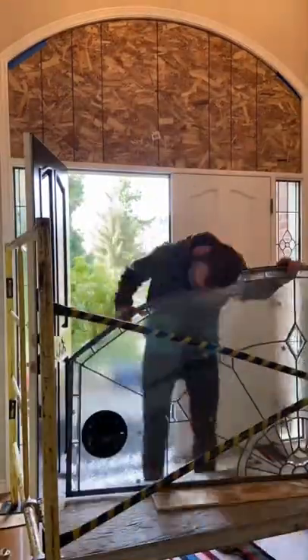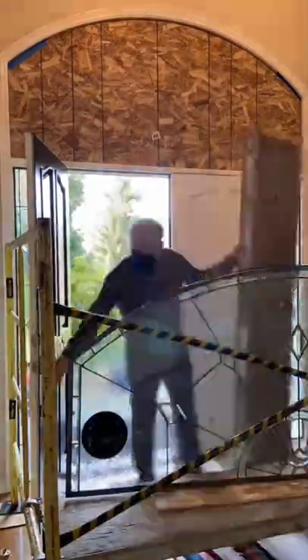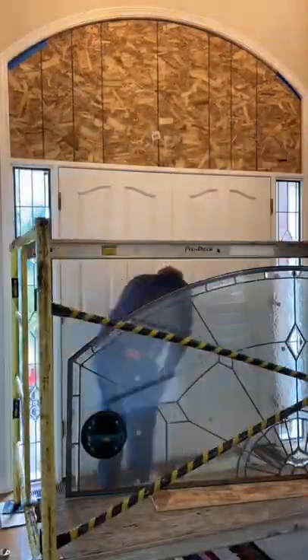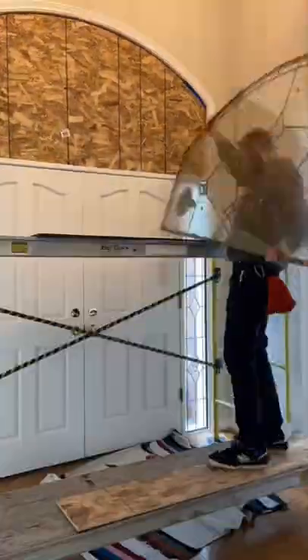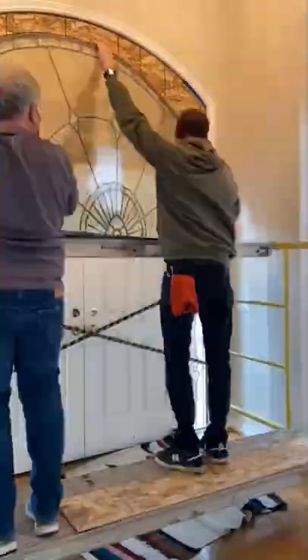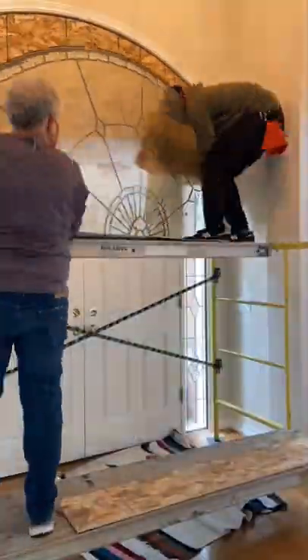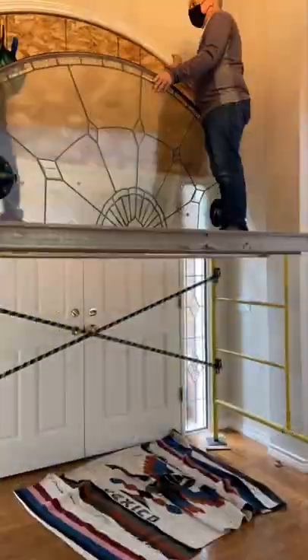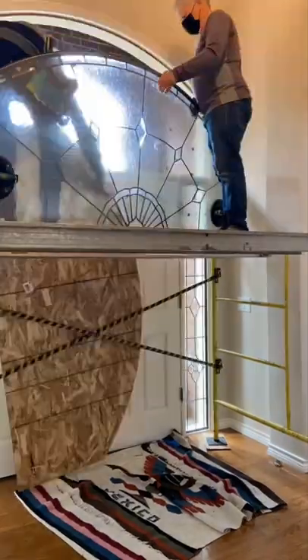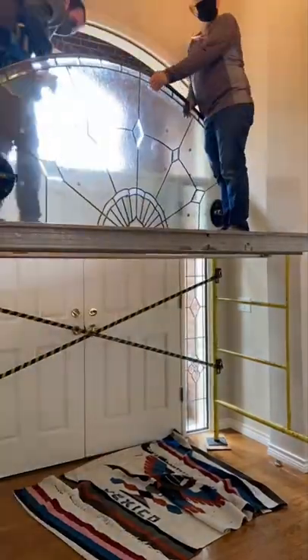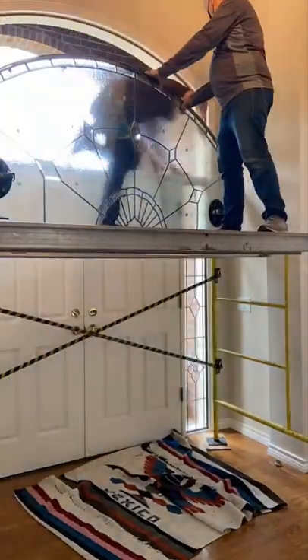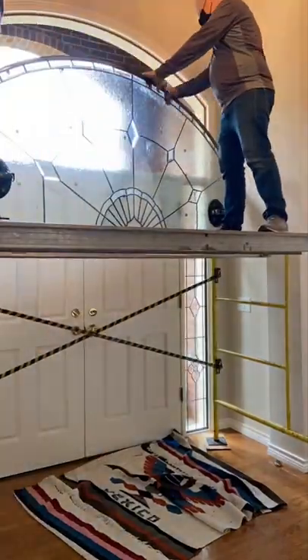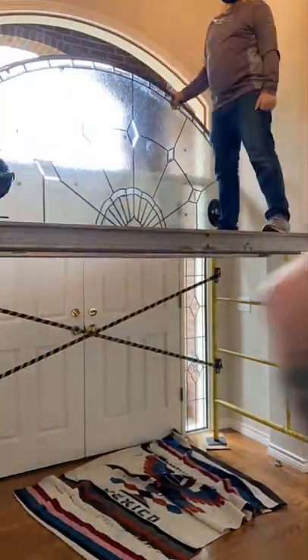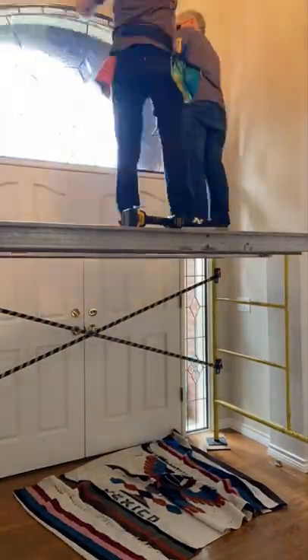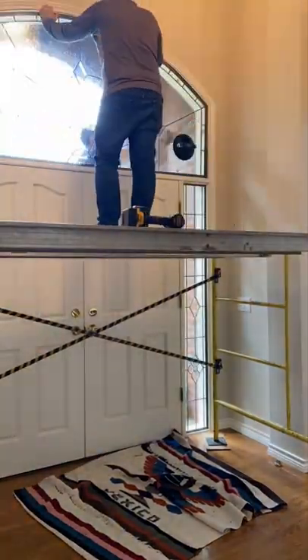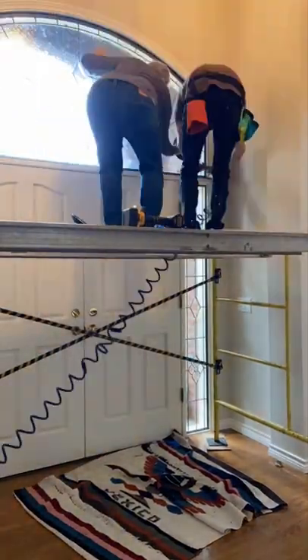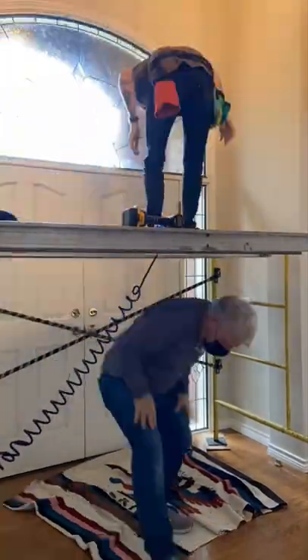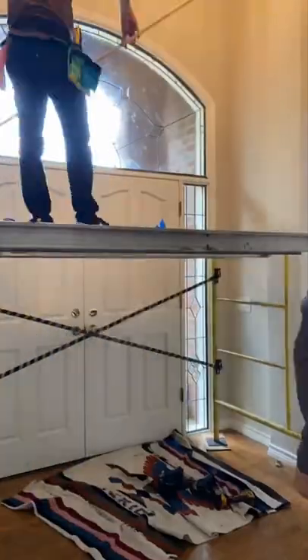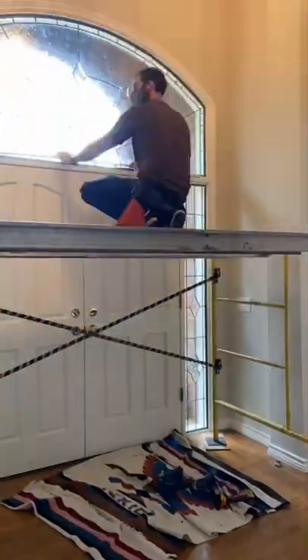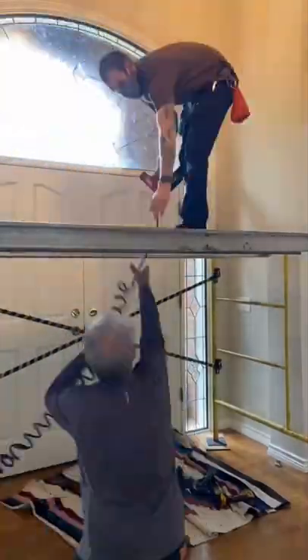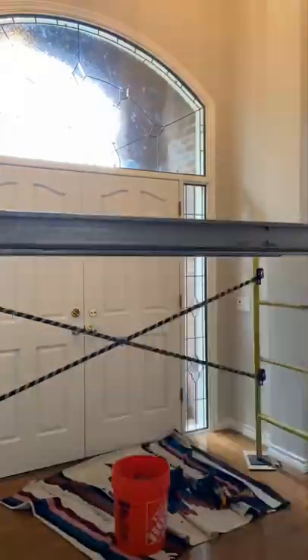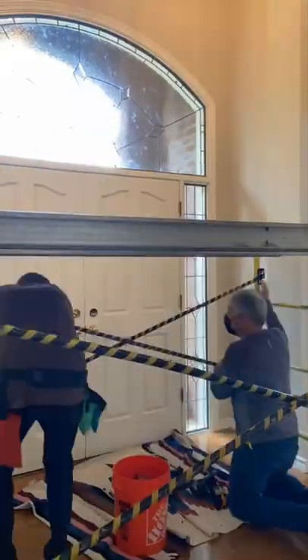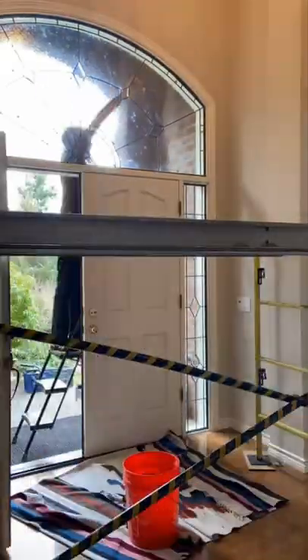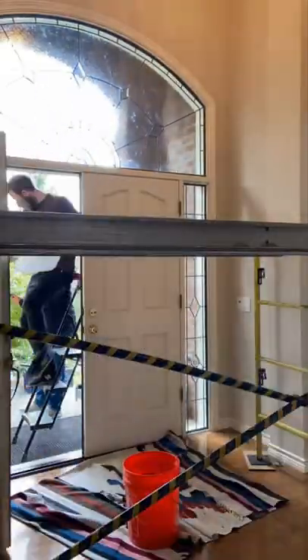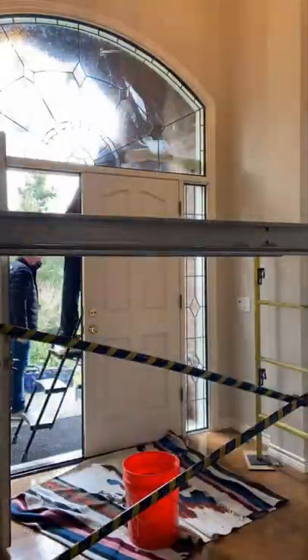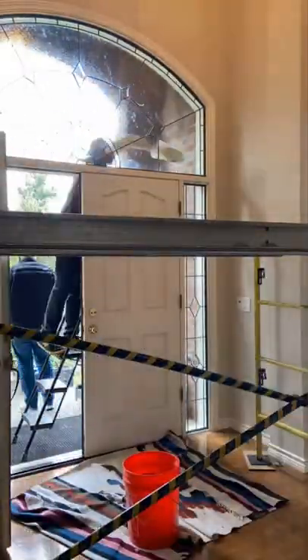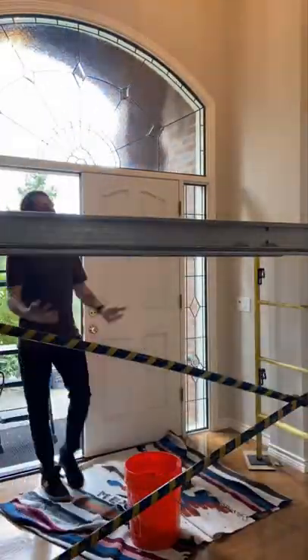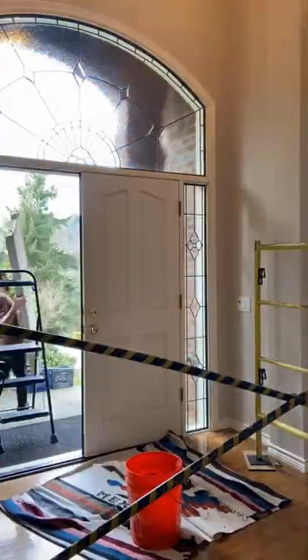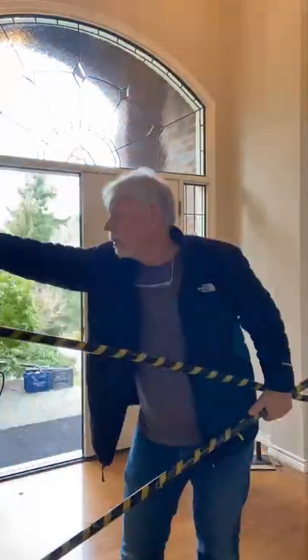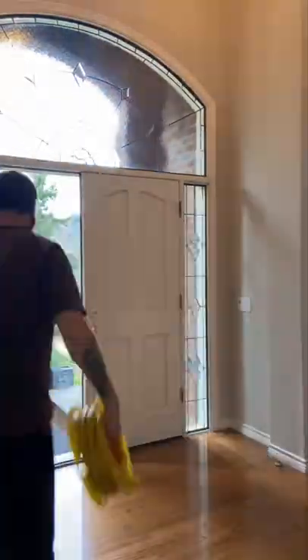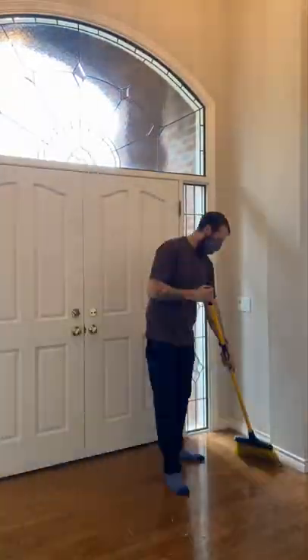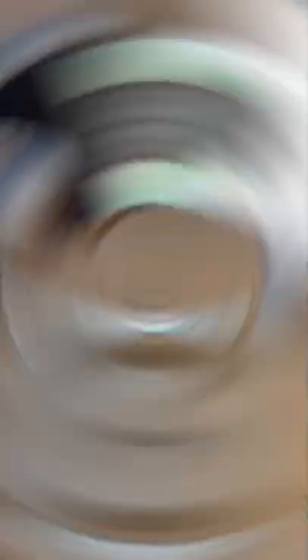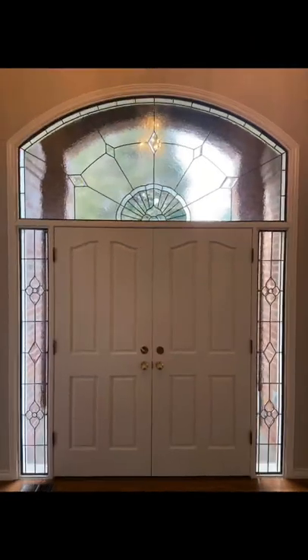This transom was quite heavy and very hard to get into its place, but we did it with a little bit of grunt, and after a bit of cleanup we have our finished product, and I do think it looks pretty fantastic.